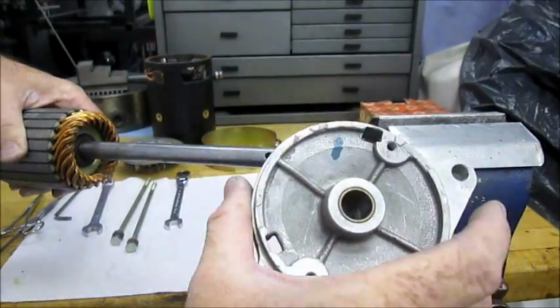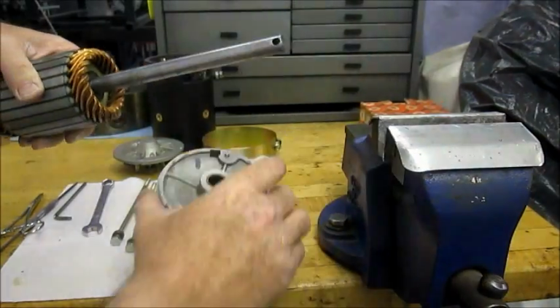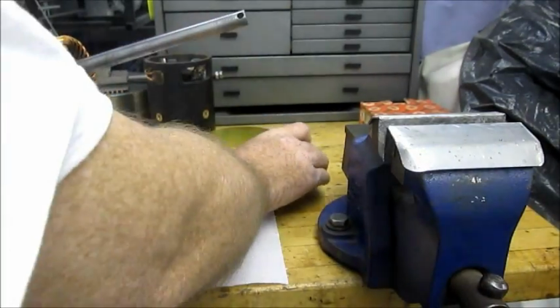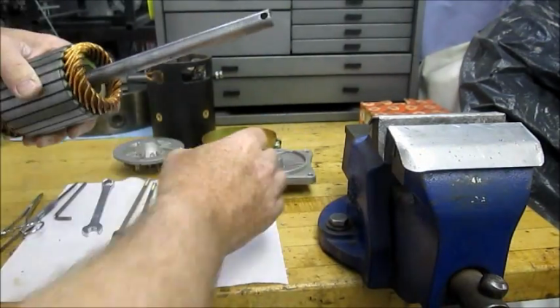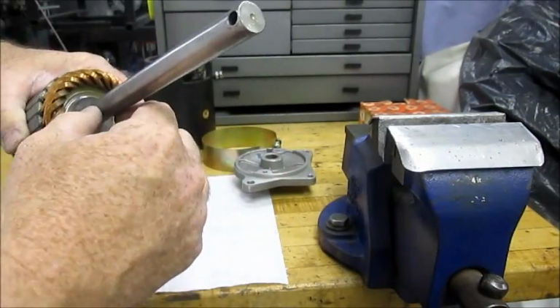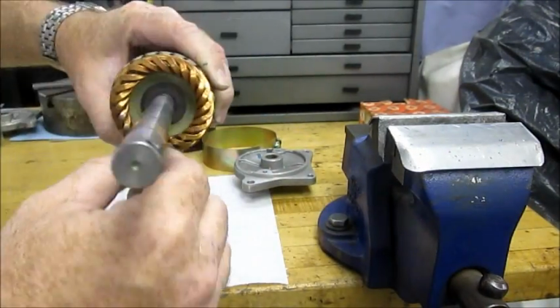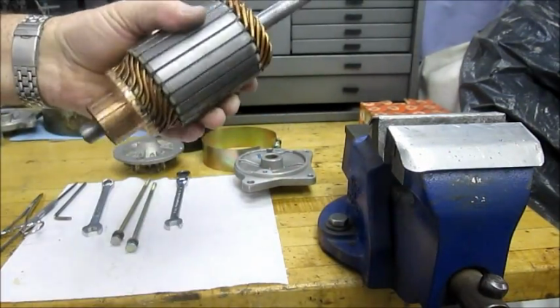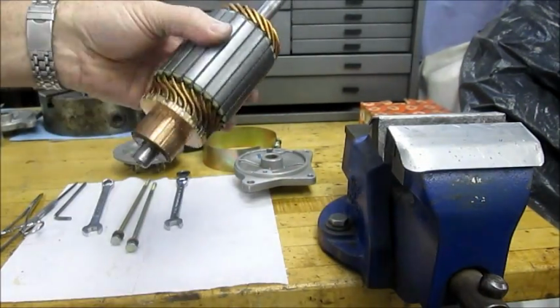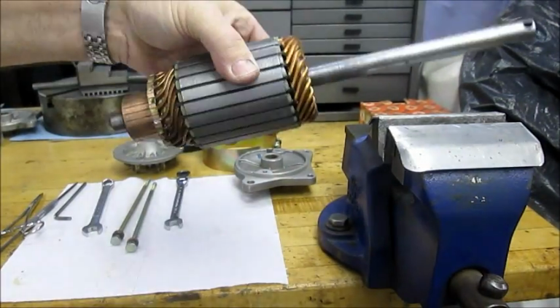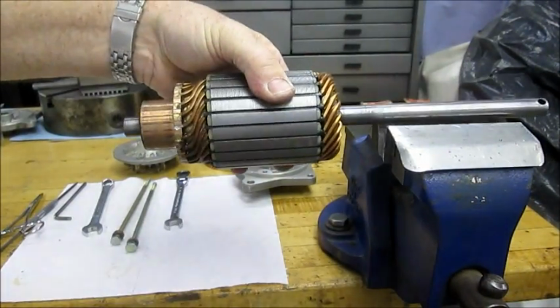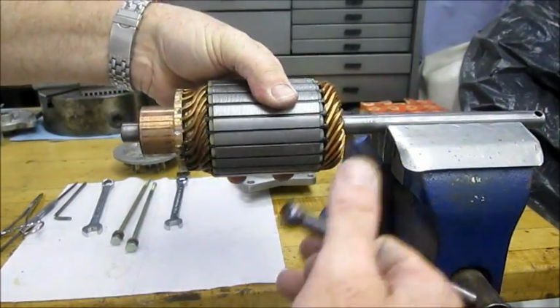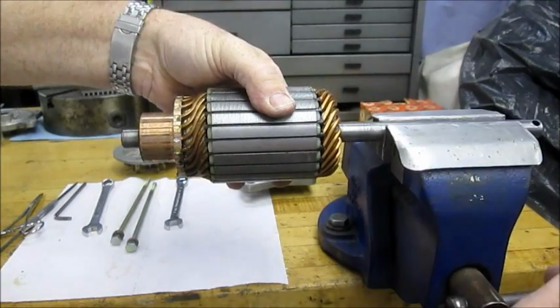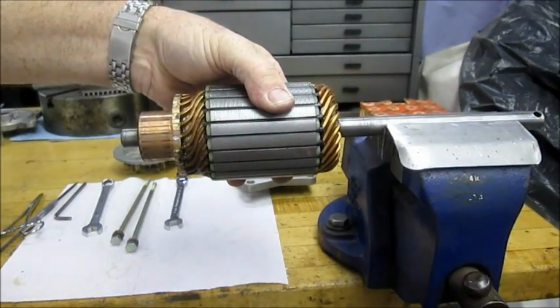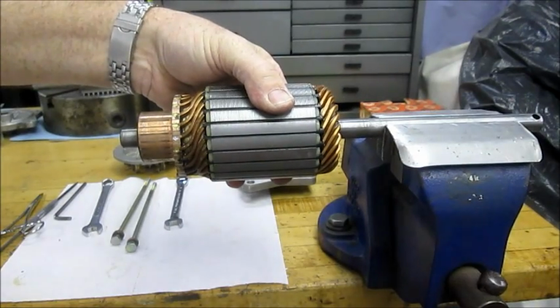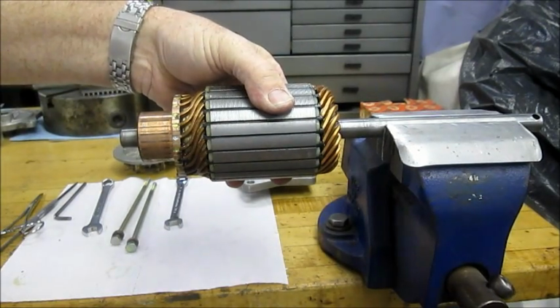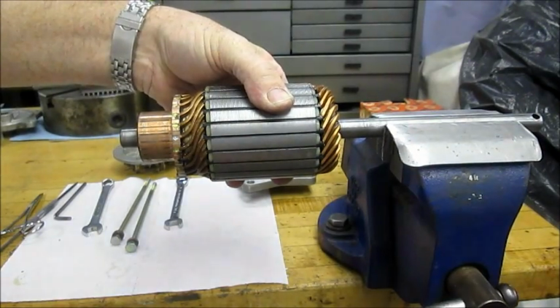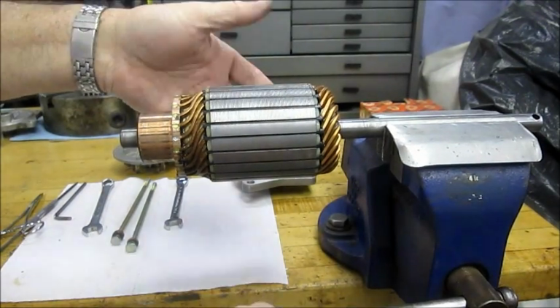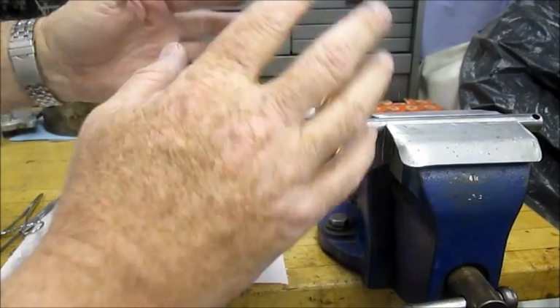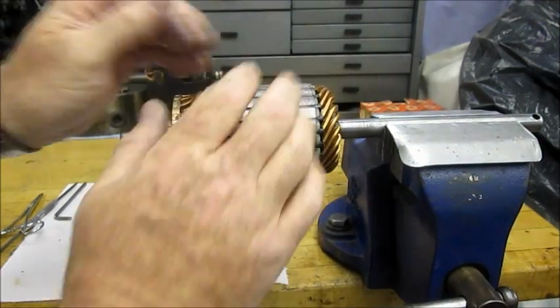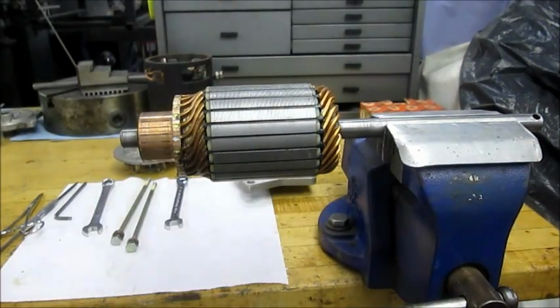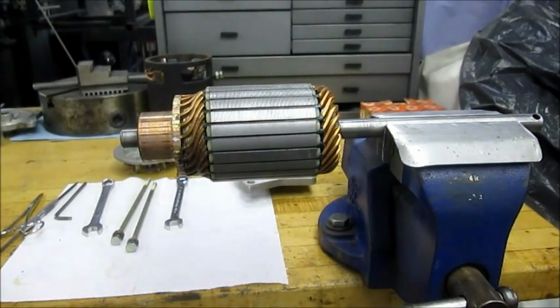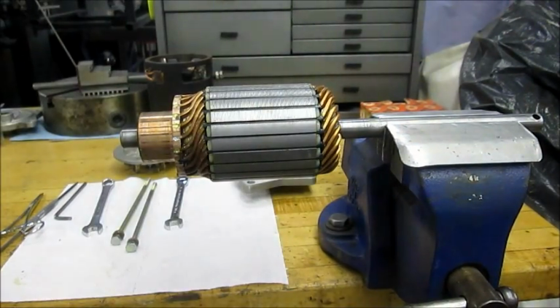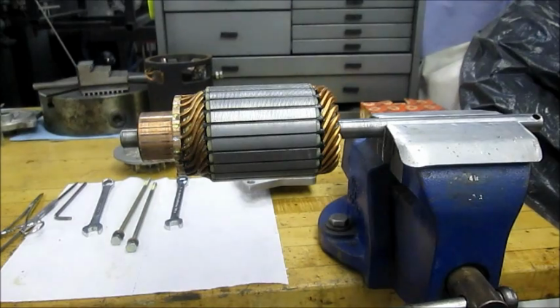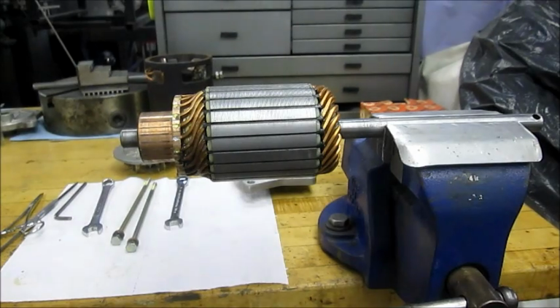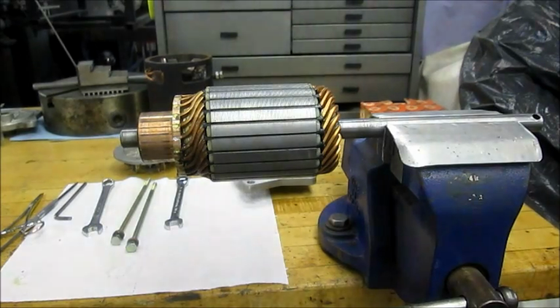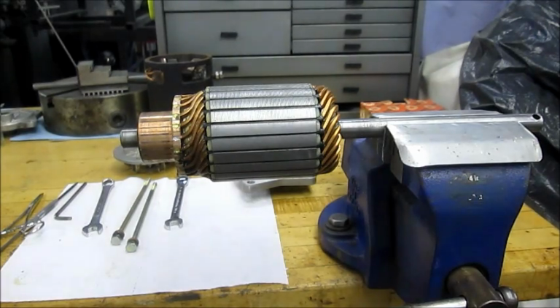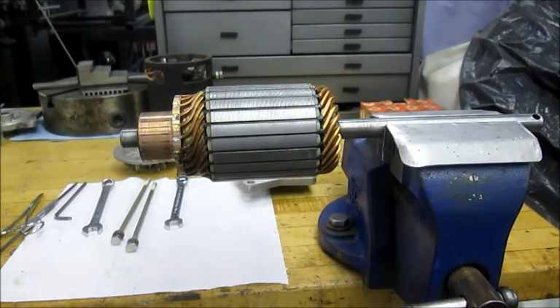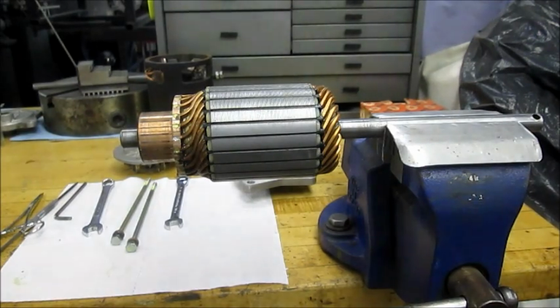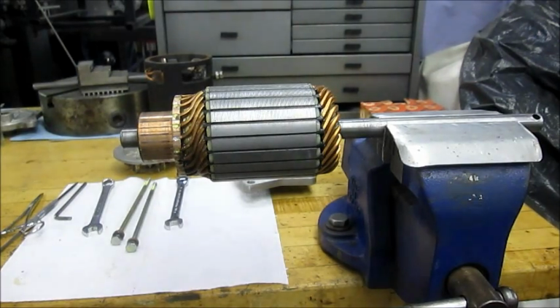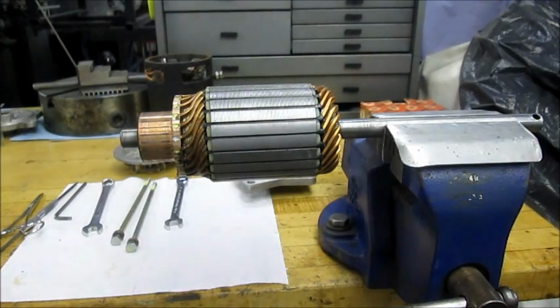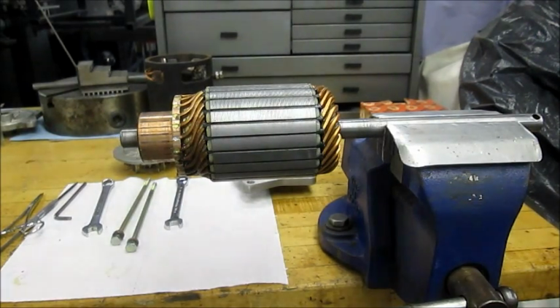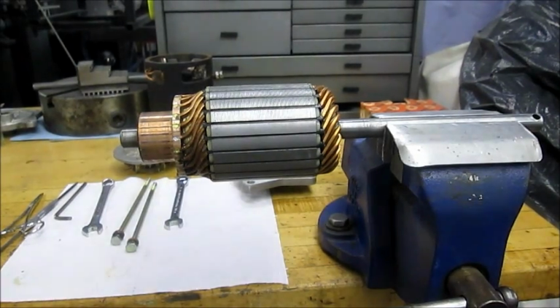This is the bushed end, and that leaves us with the armature. That's where we'll start to assemble the motor with the ball bearing end caps in the next segment.